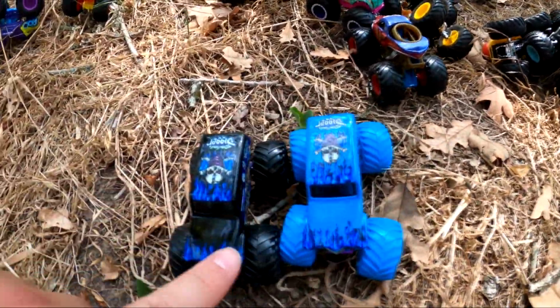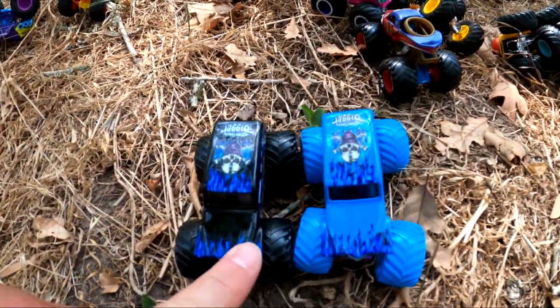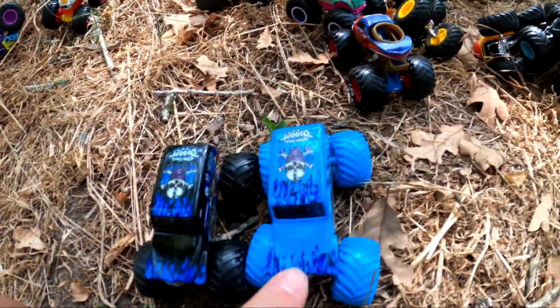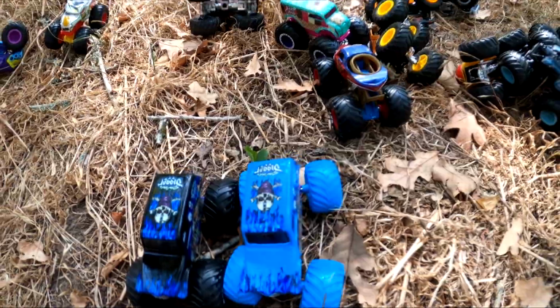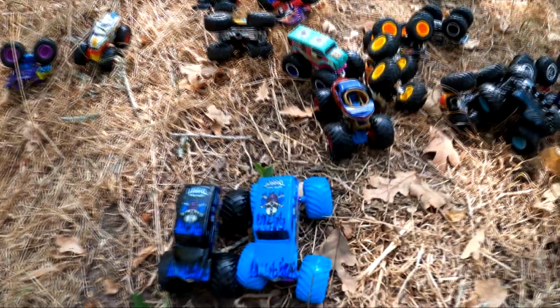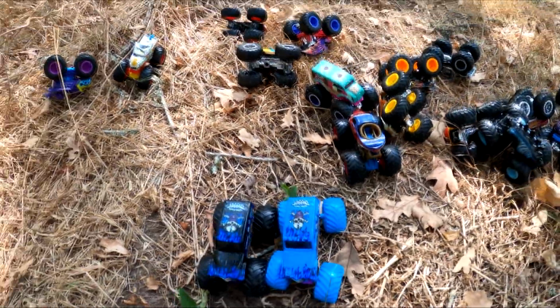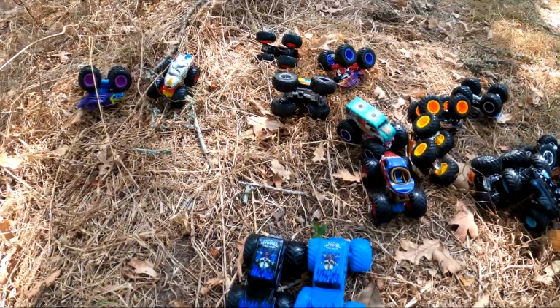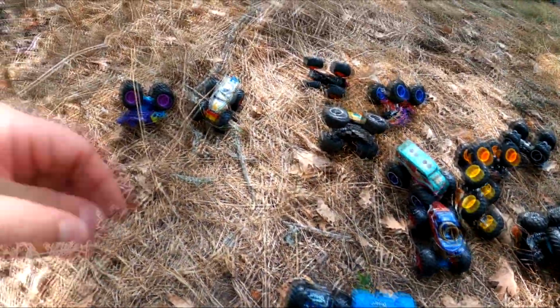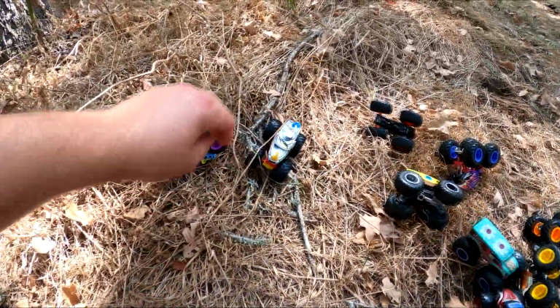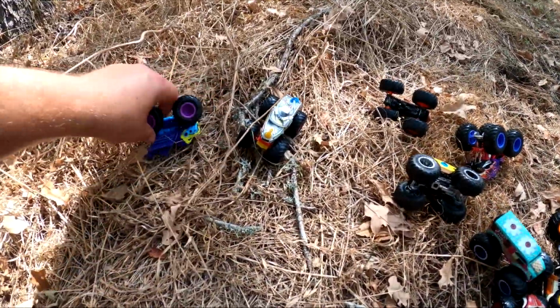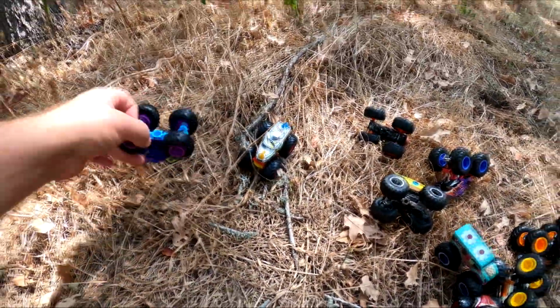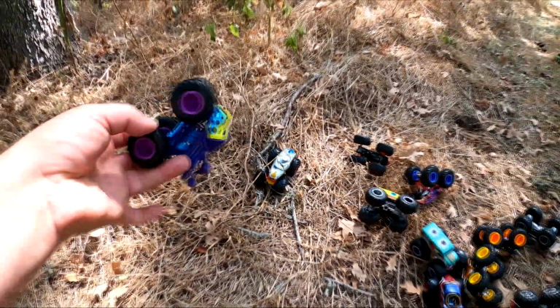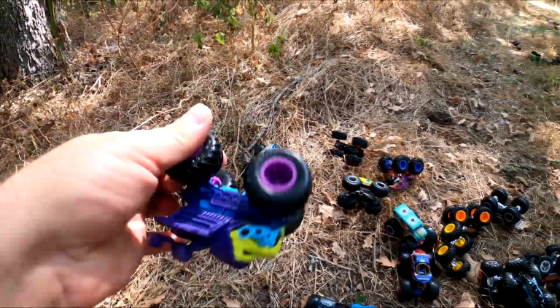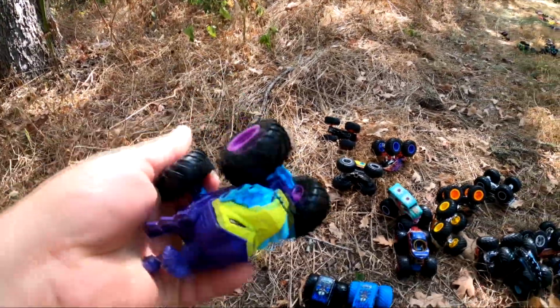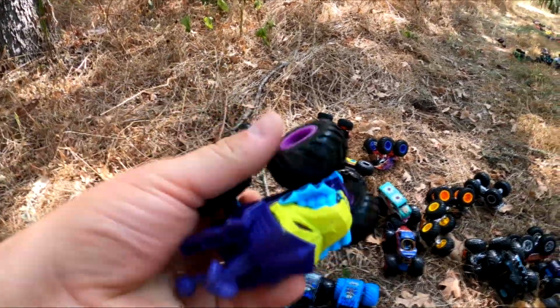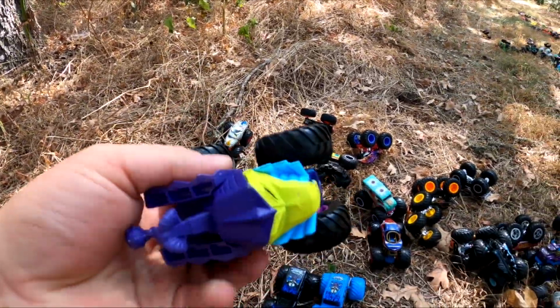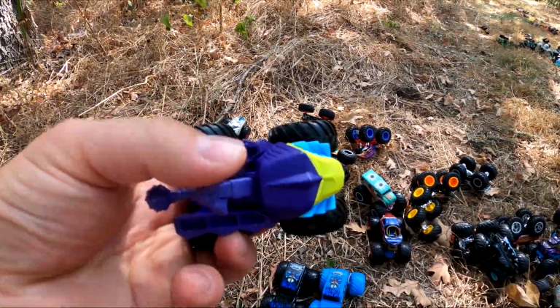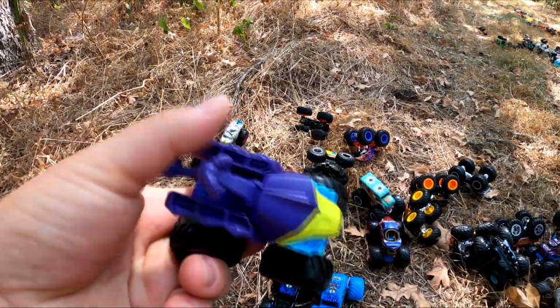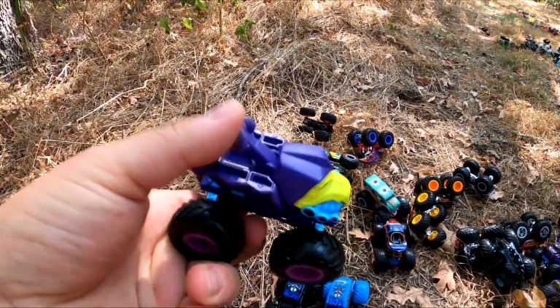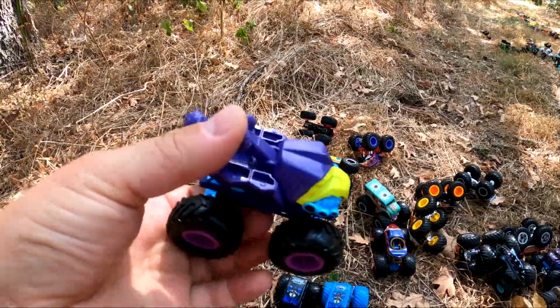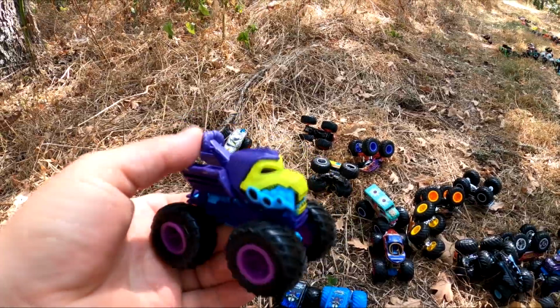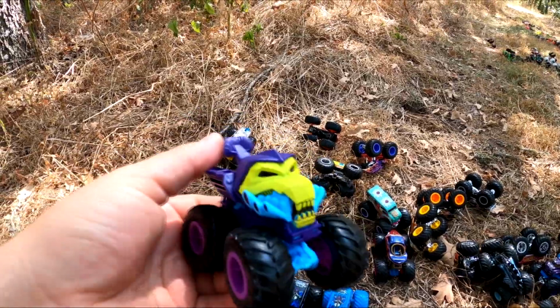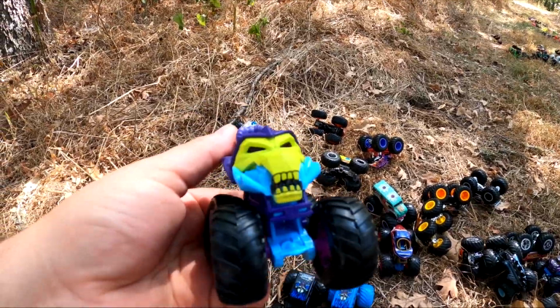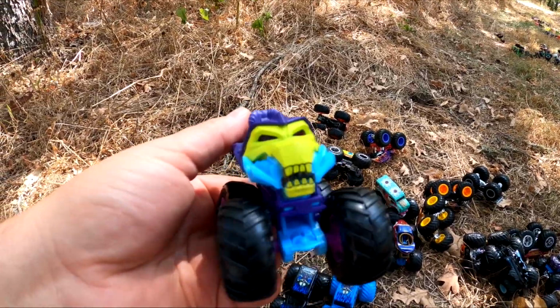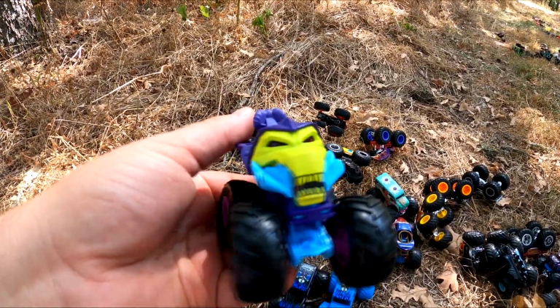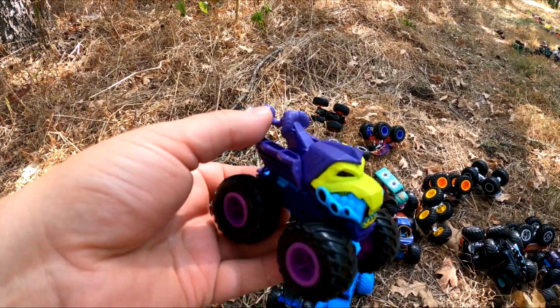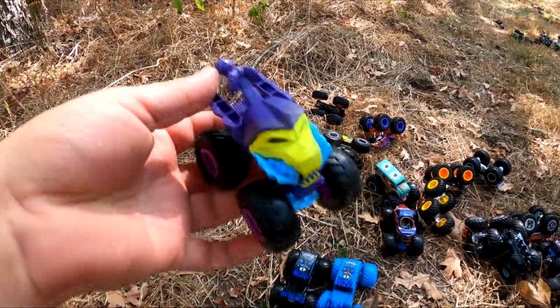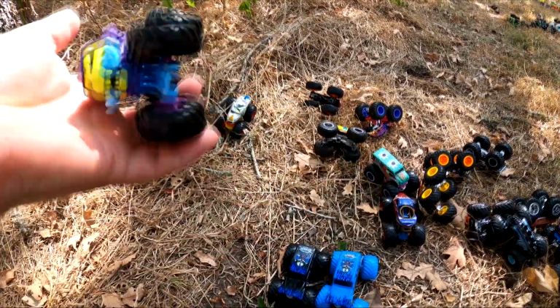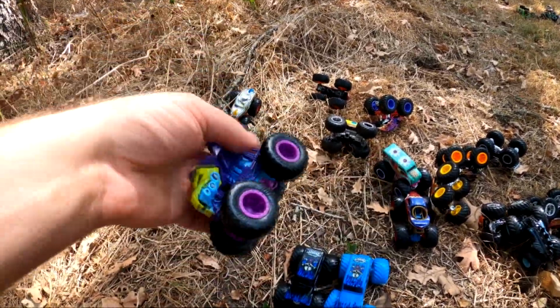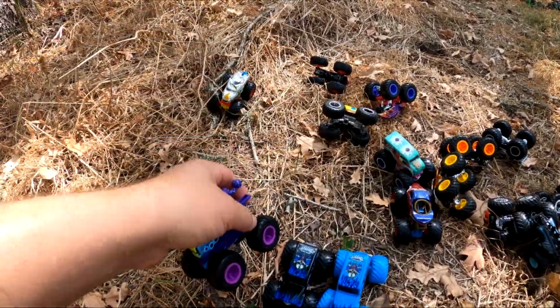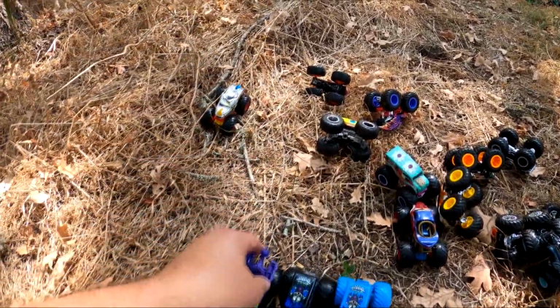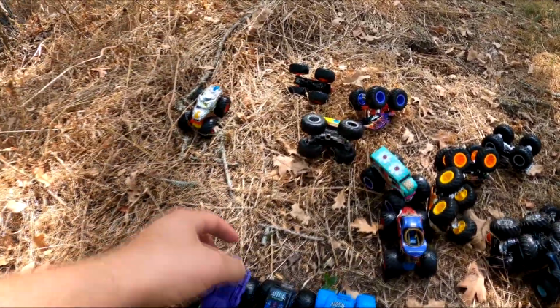We got one, two. Check this out over here — we got Skeletor. That's a cool monster truck.